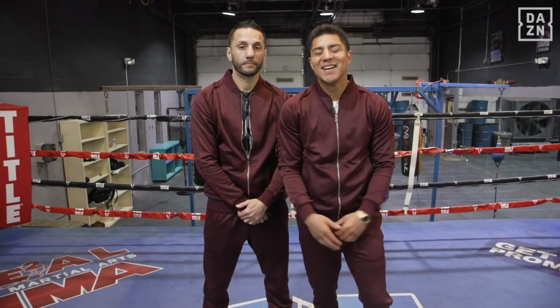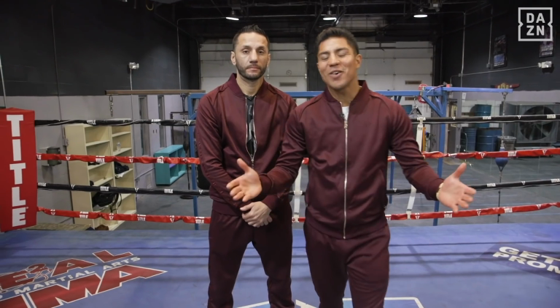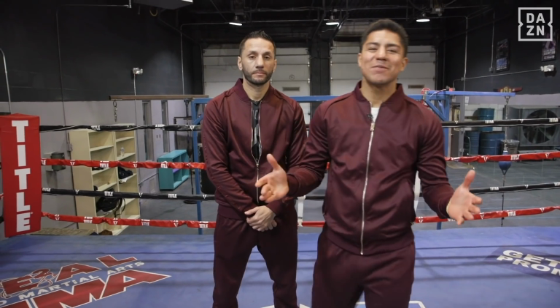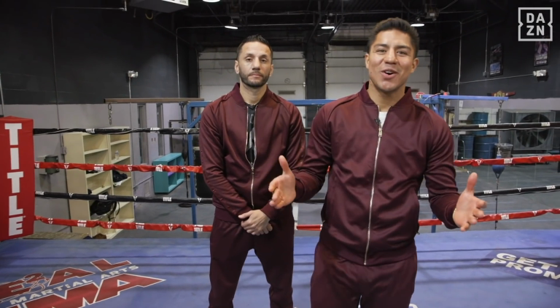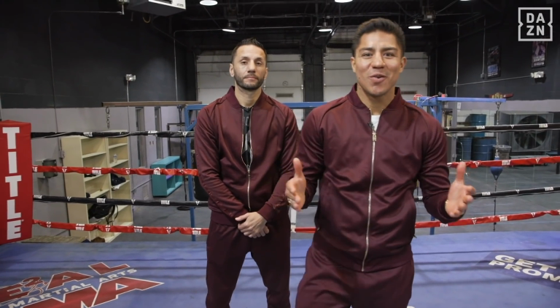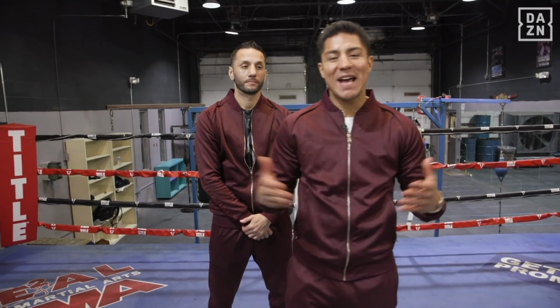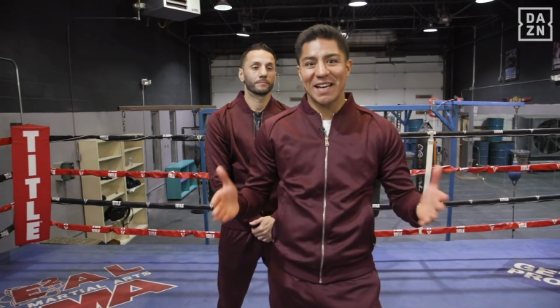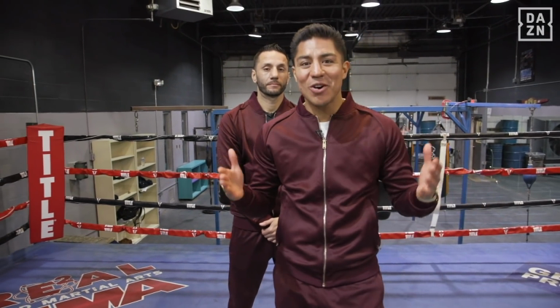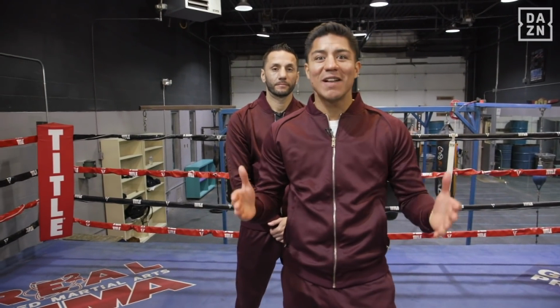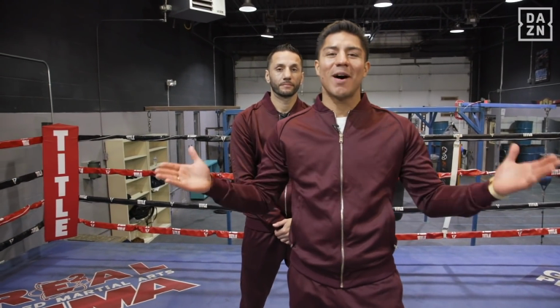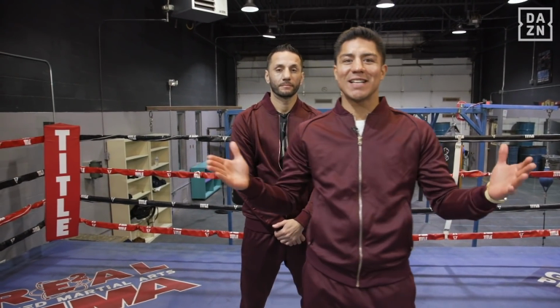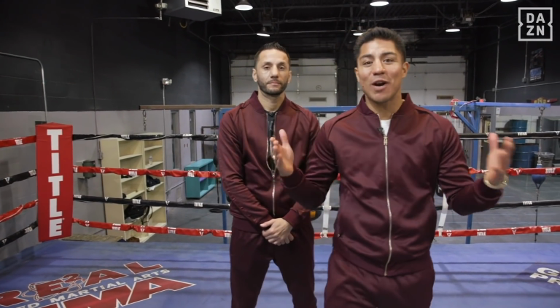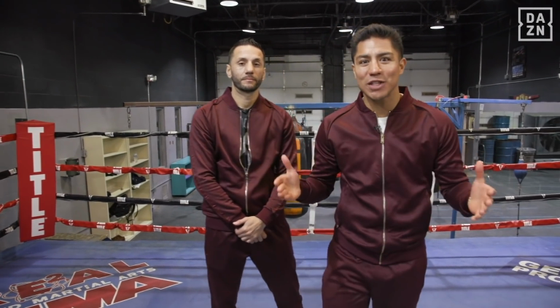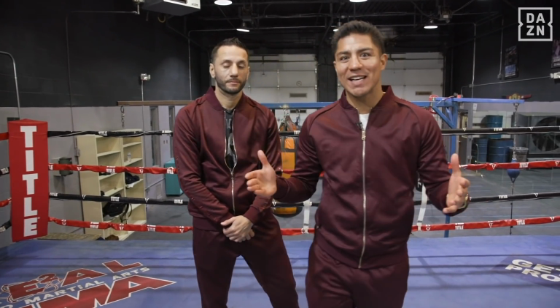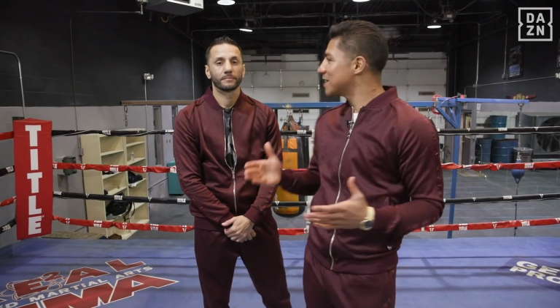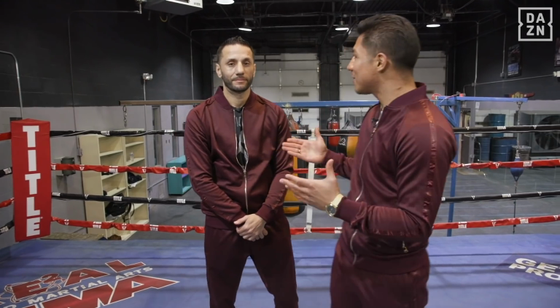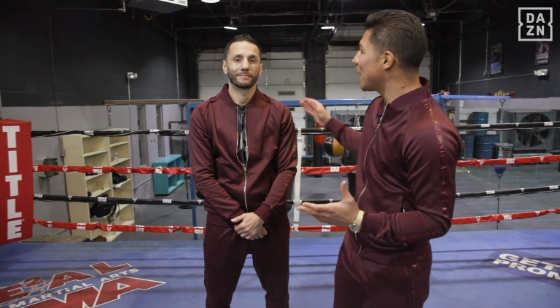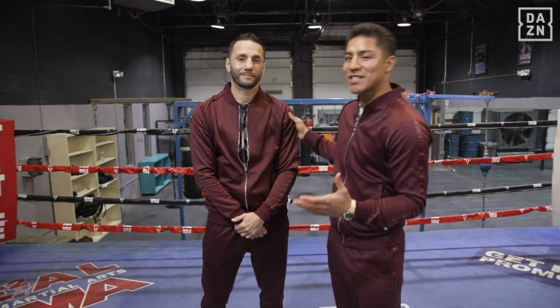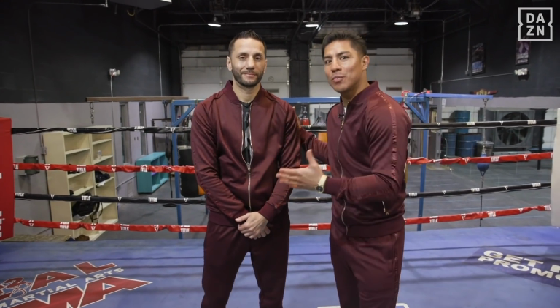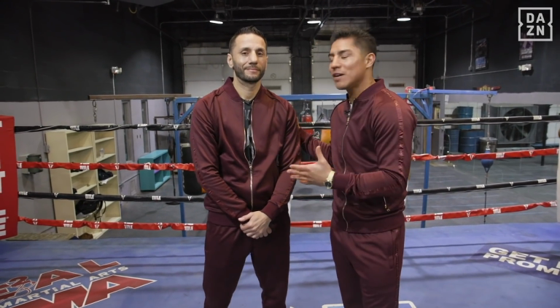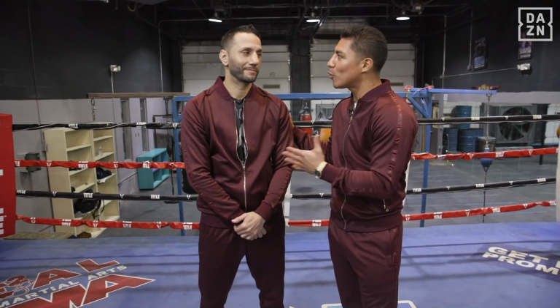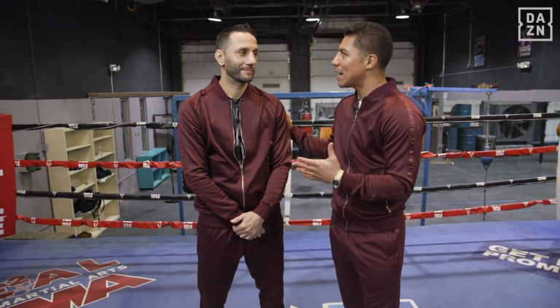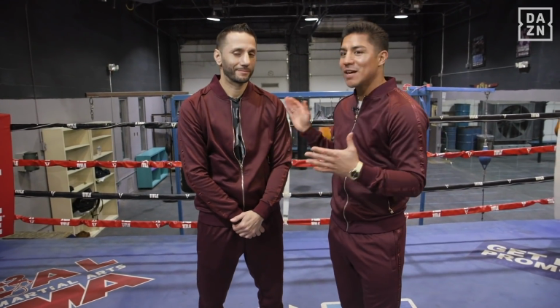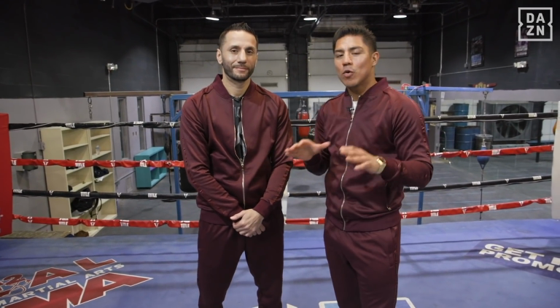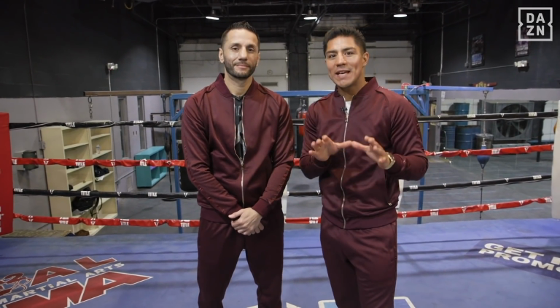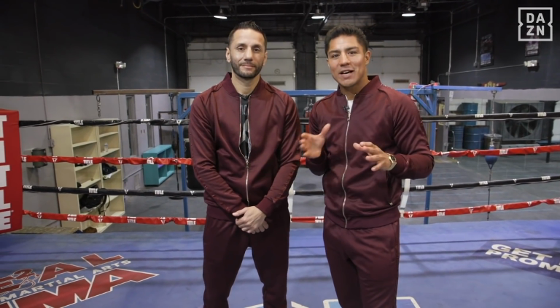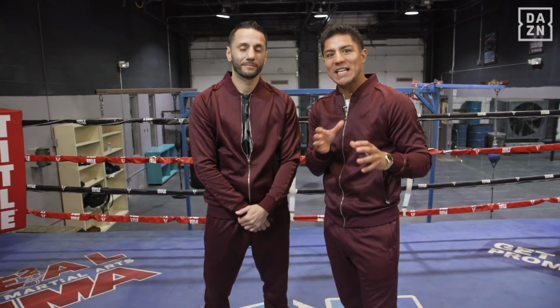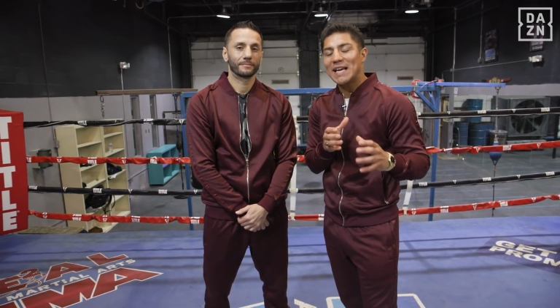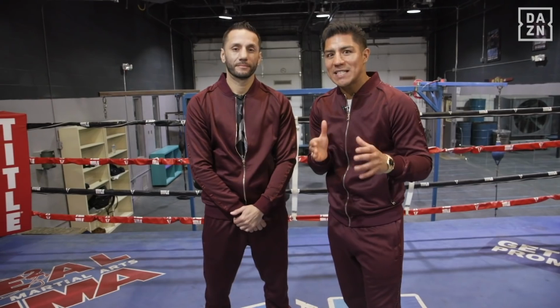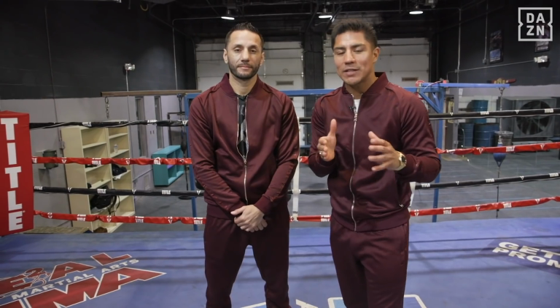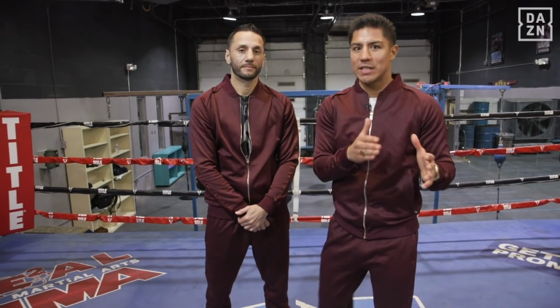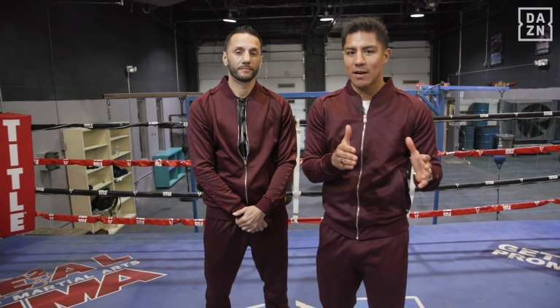Hello friends from The Zone. We have Canelo vs. Kovalev upon us and we are fortunate enough to have my friend Sergio Moro, a former world champion, who will be here to help me explain the keys to victory for each fighter.